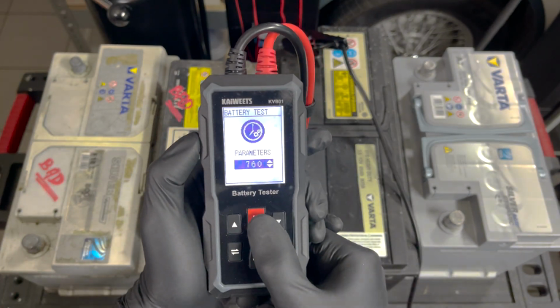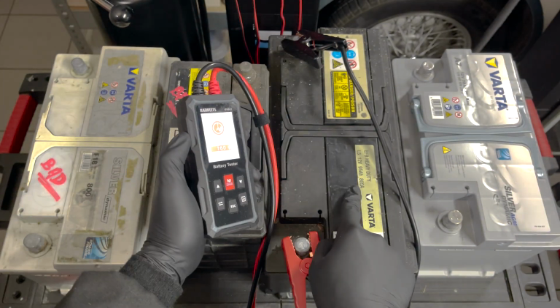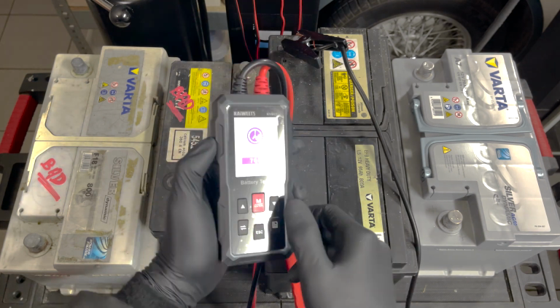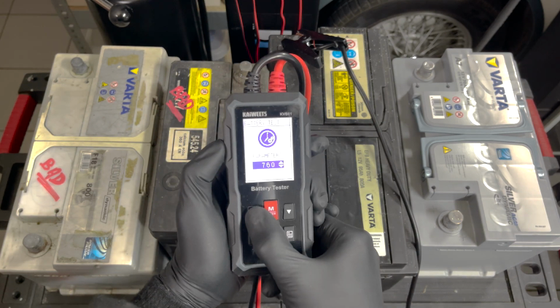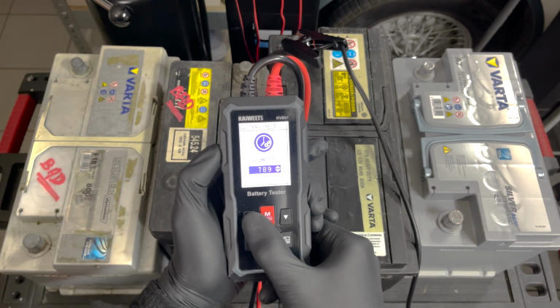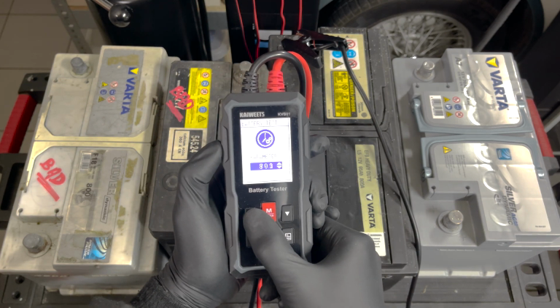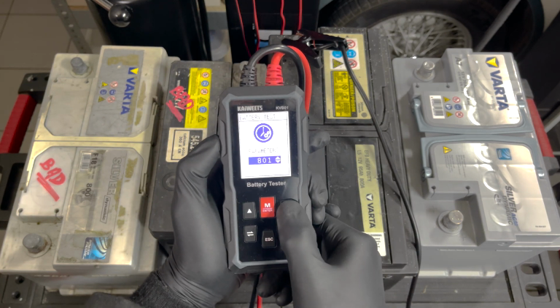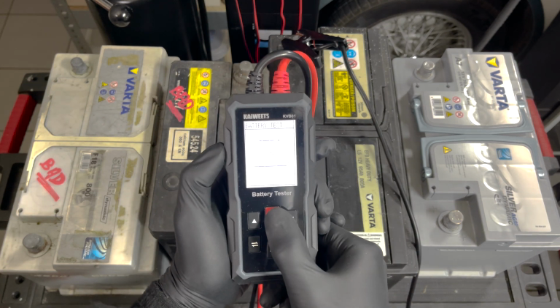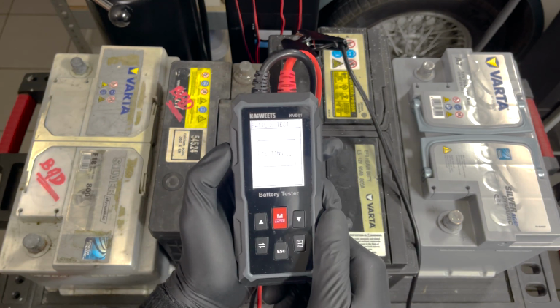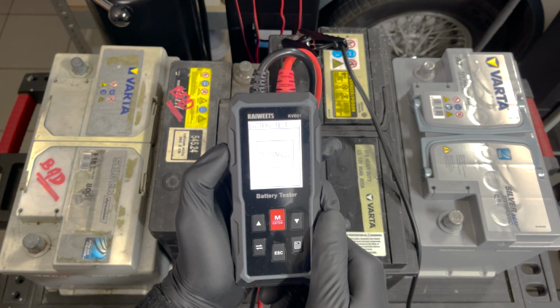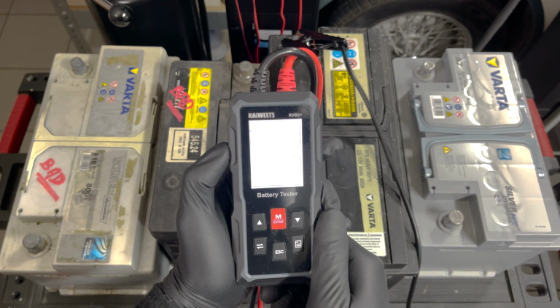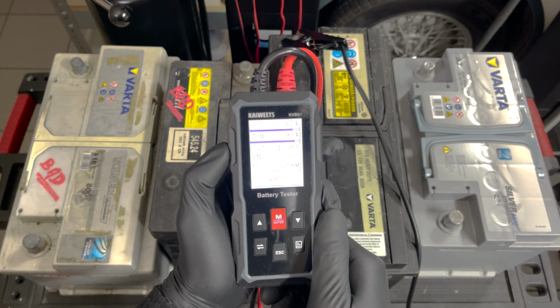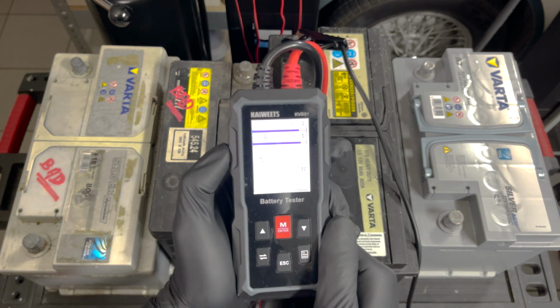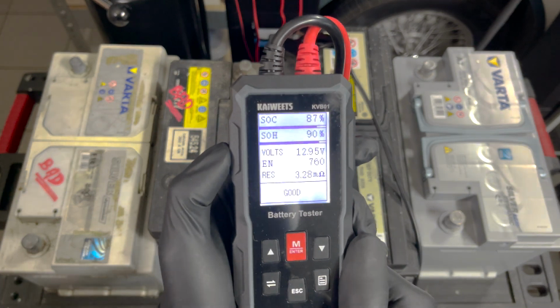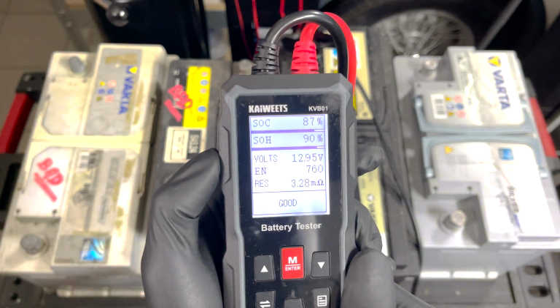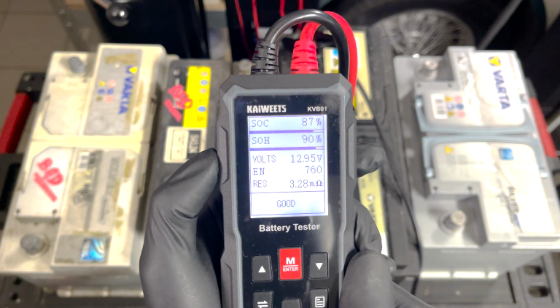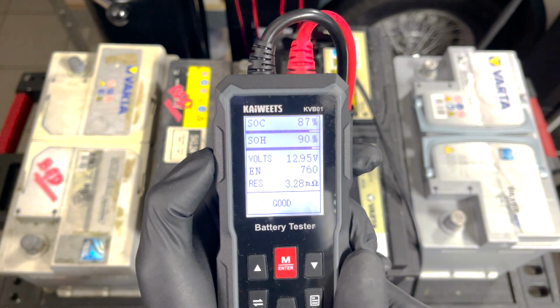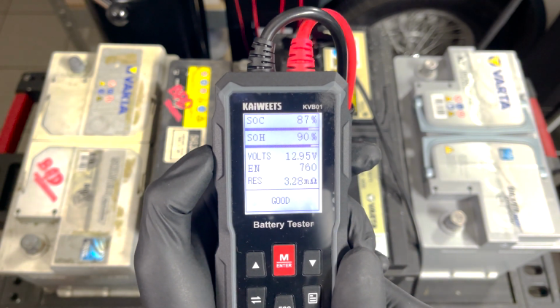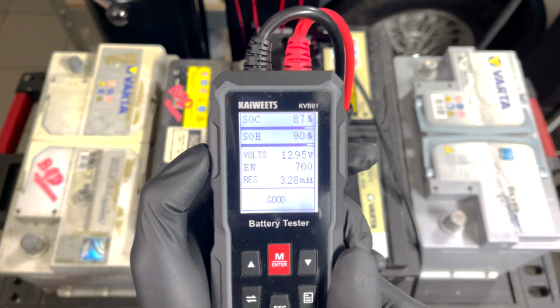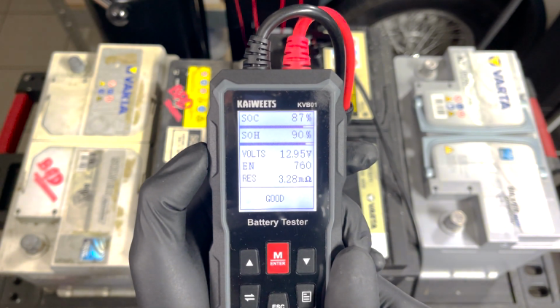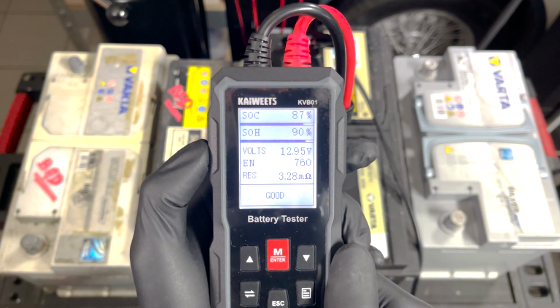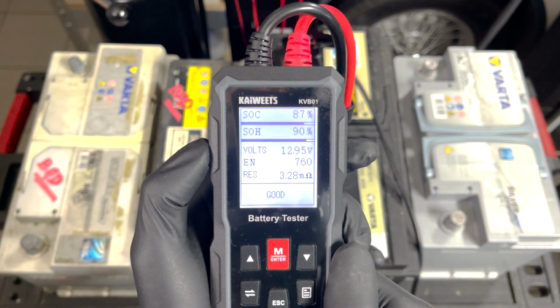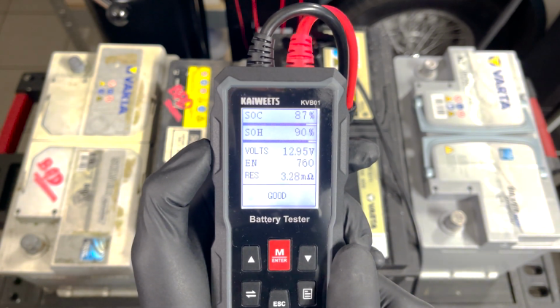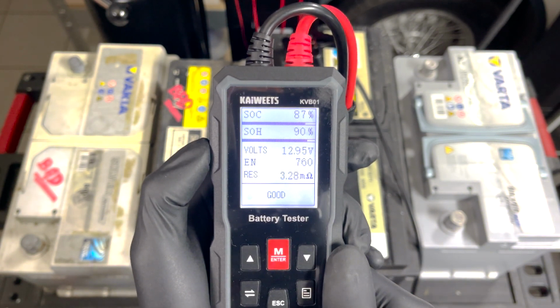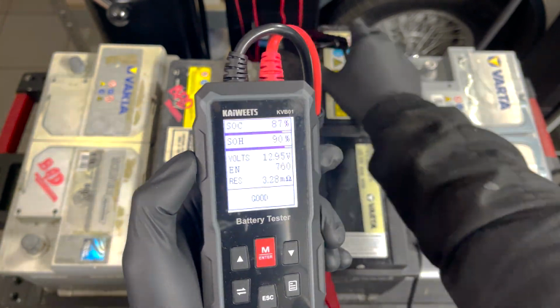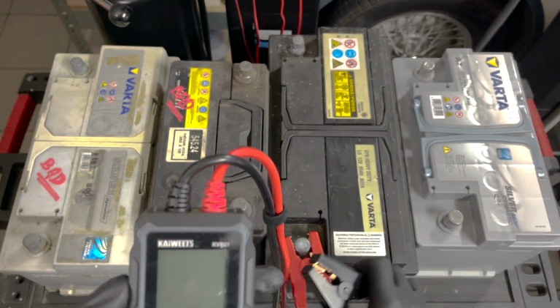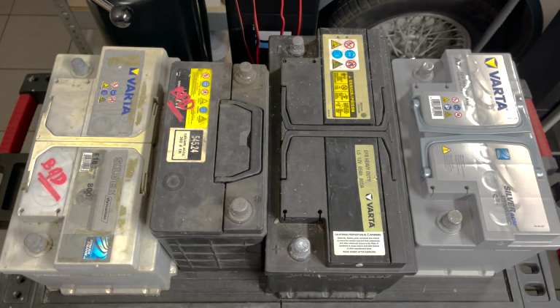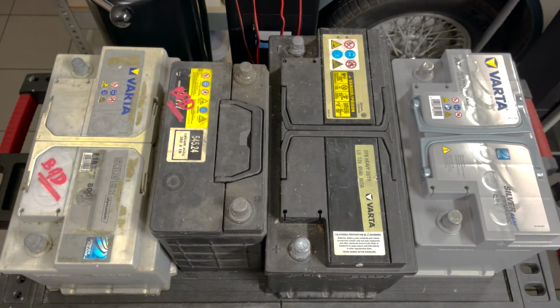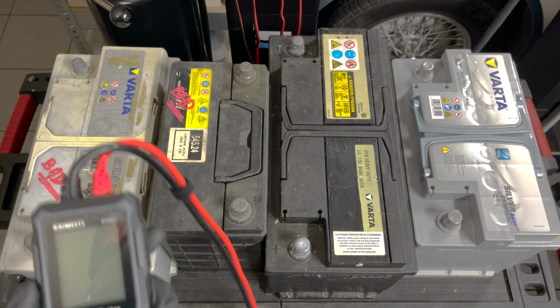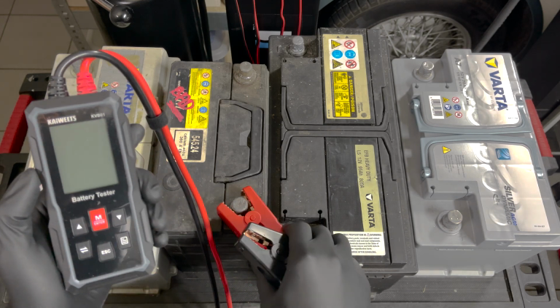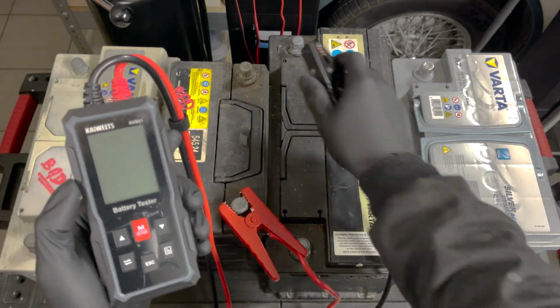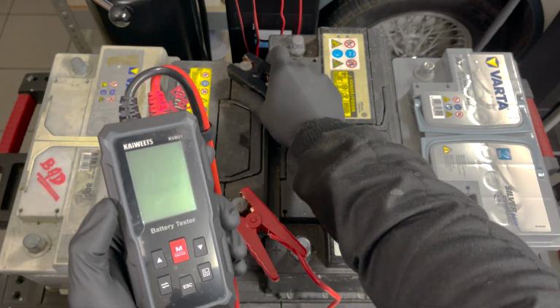Repeating the process for the second battery: select the test, enter the parameters, and let the device do its work. The battery tester correctly indicates it is a good battery, although not as healthy as the newer one.